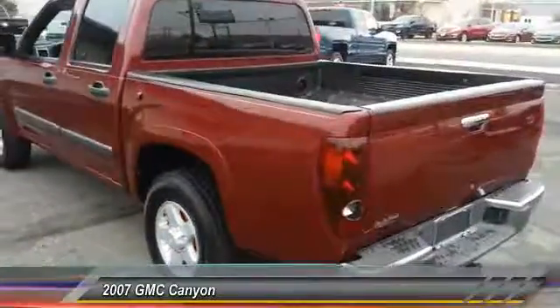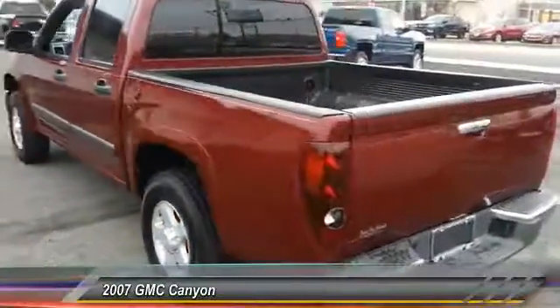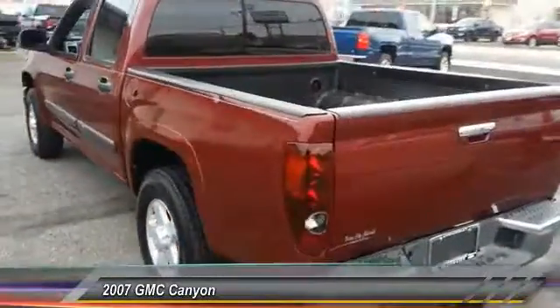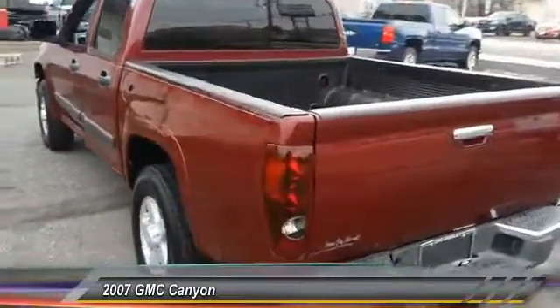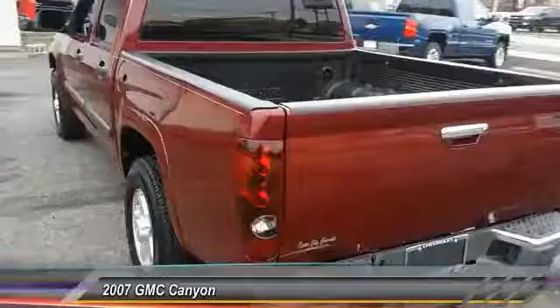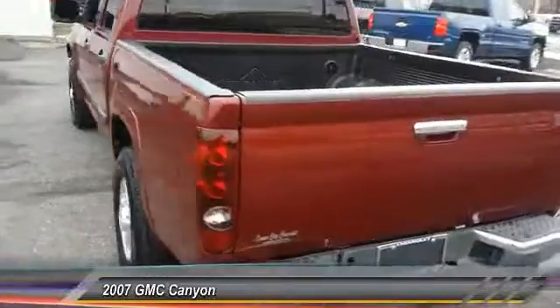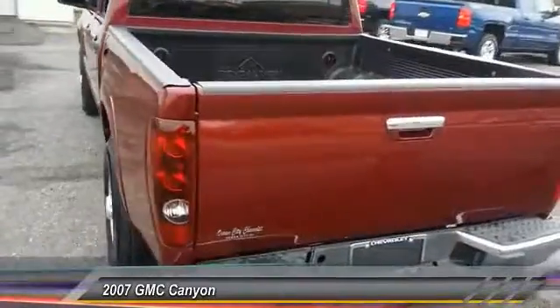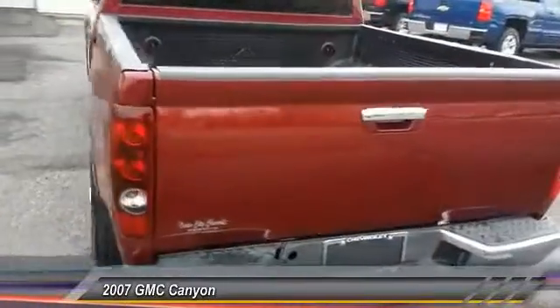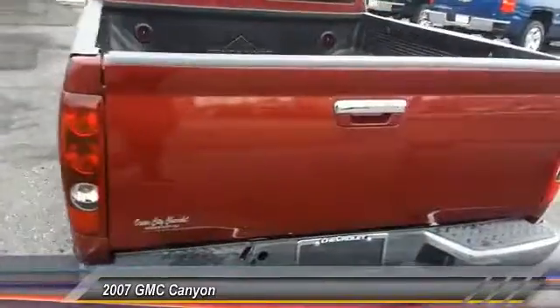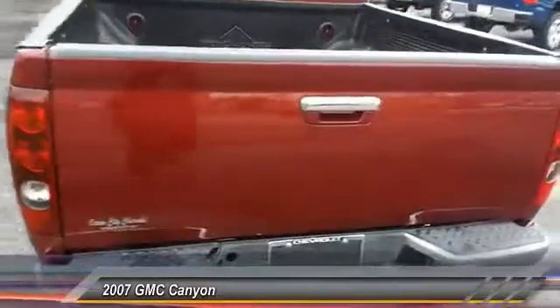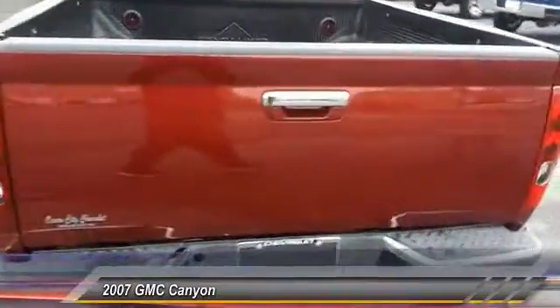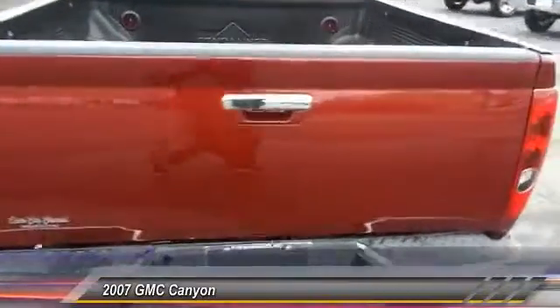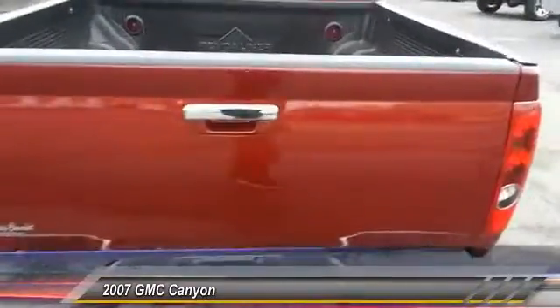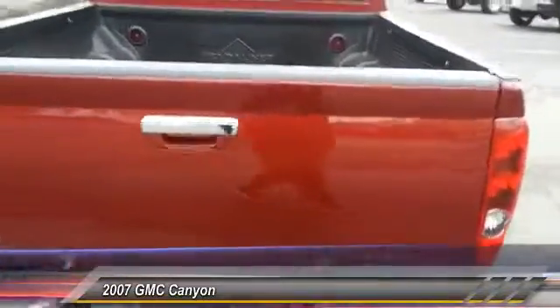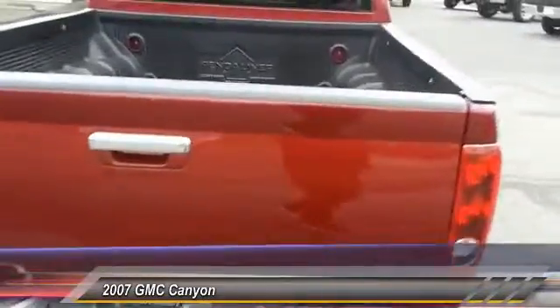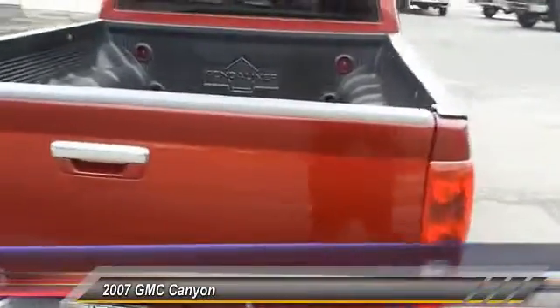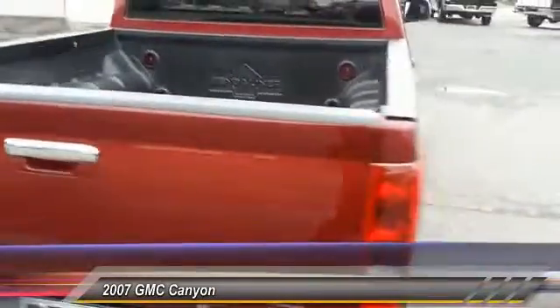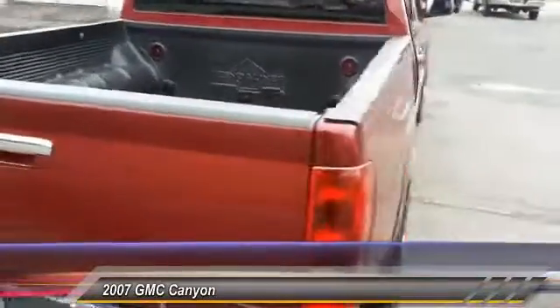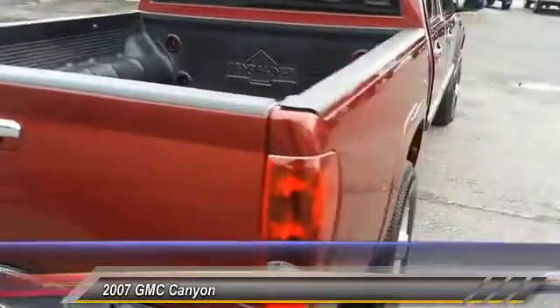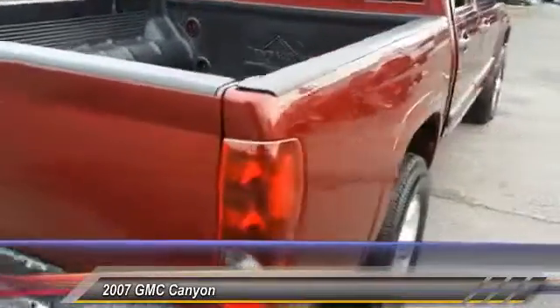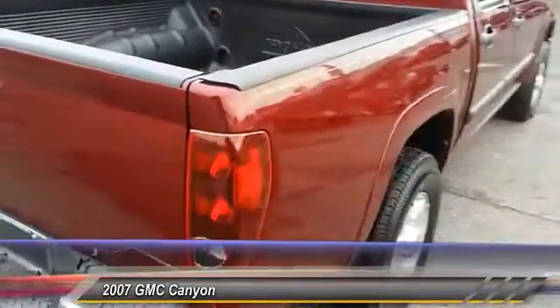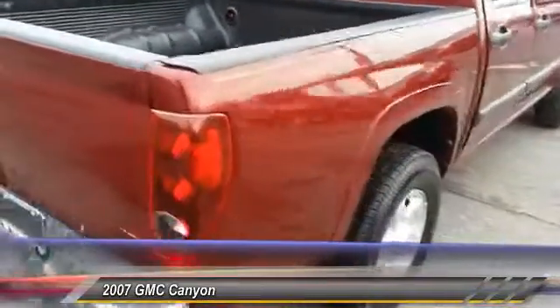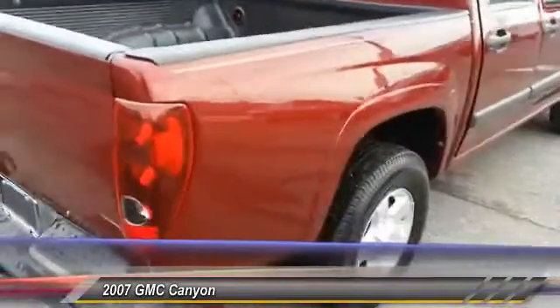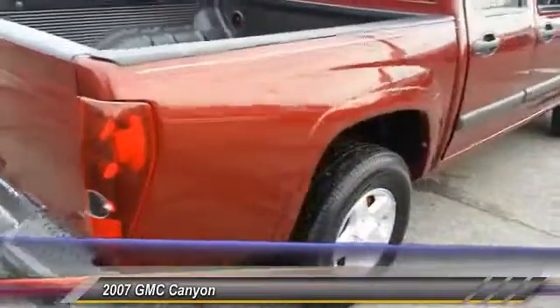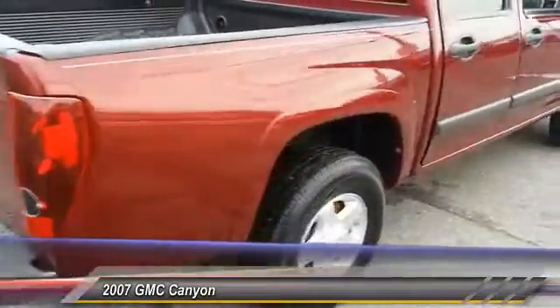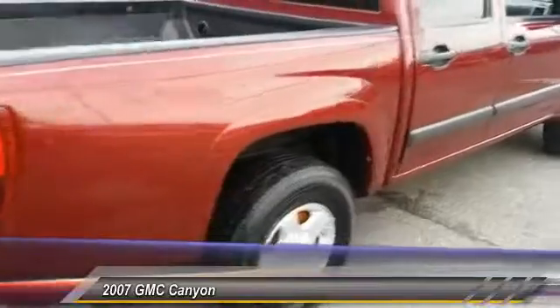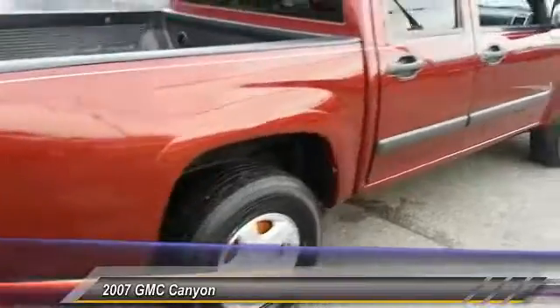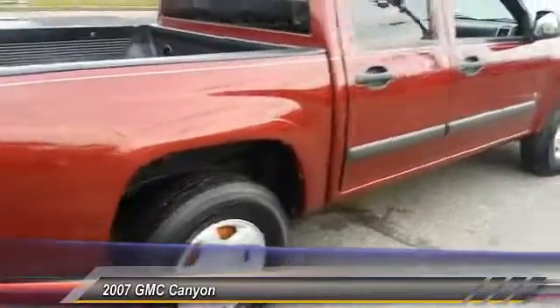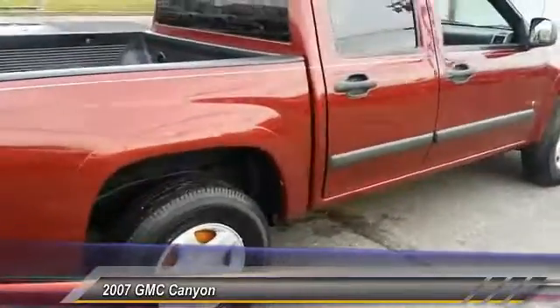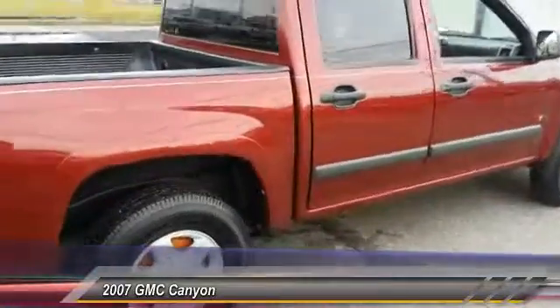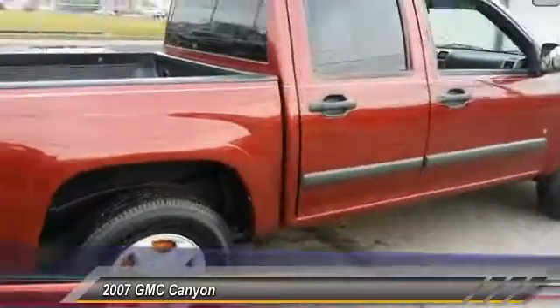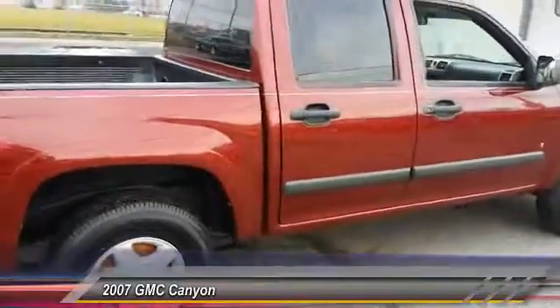And is priced below $15,000. This vehicle has less than 130,000 miles. Here are some of this vehicle's great options.